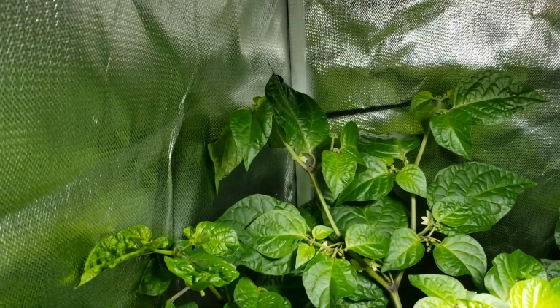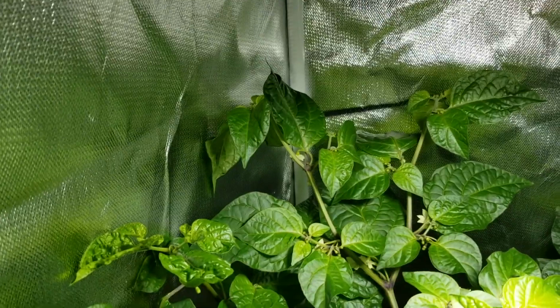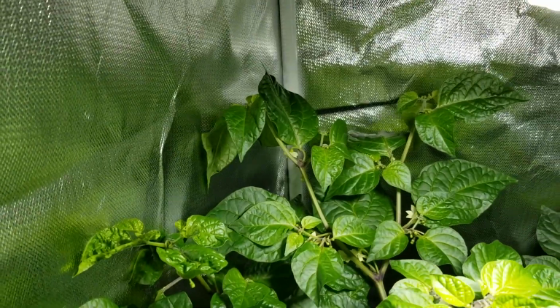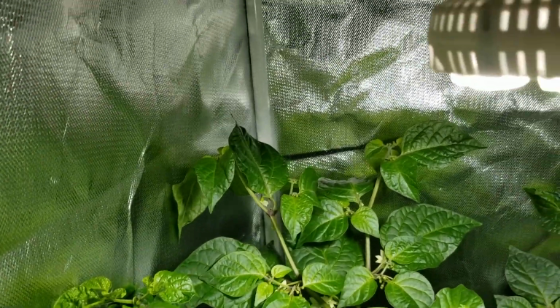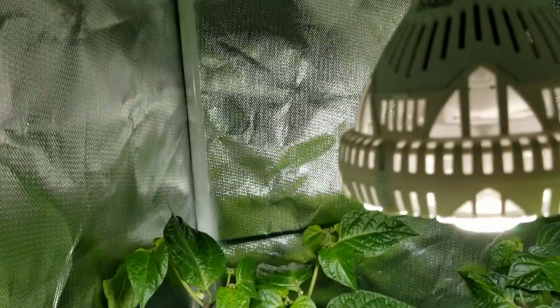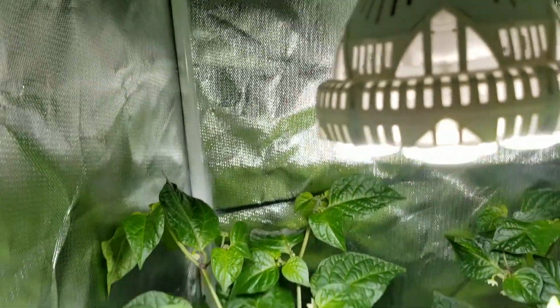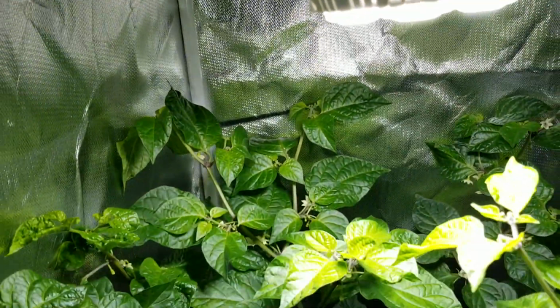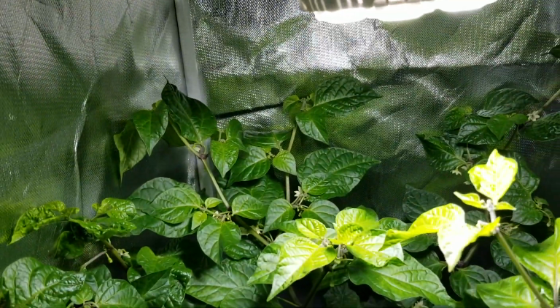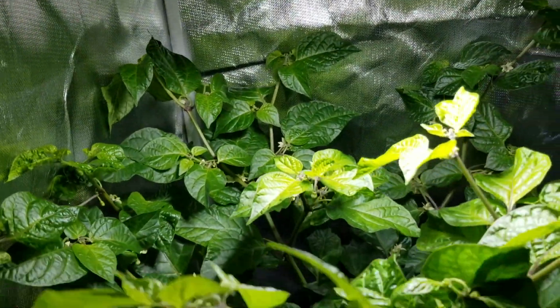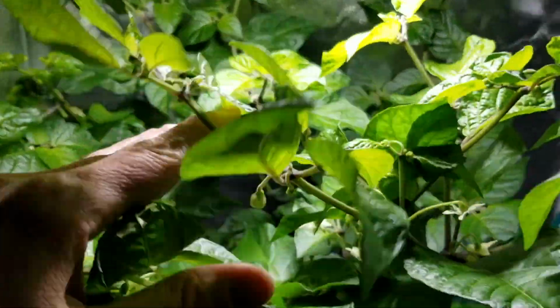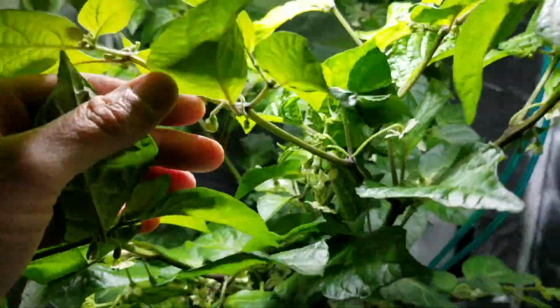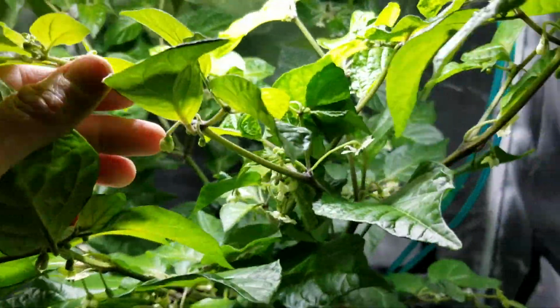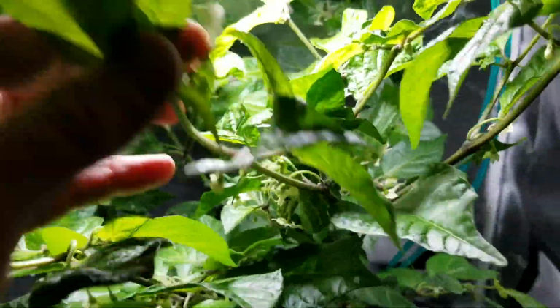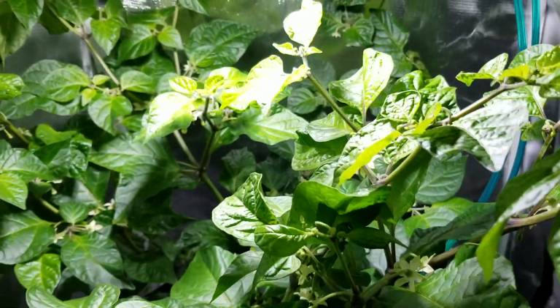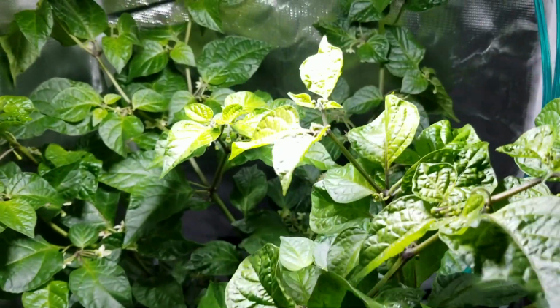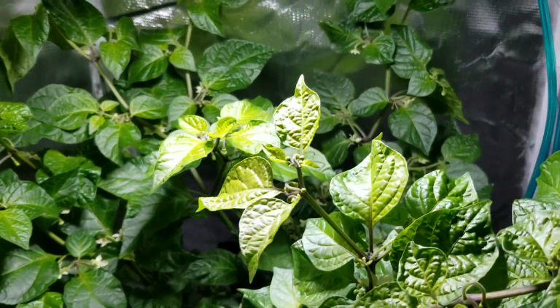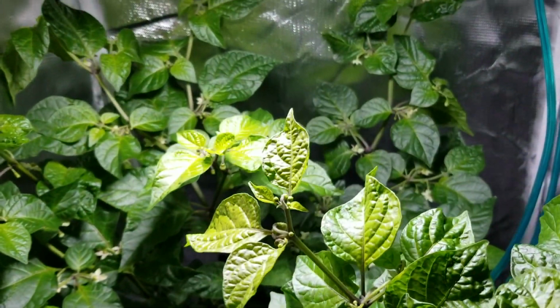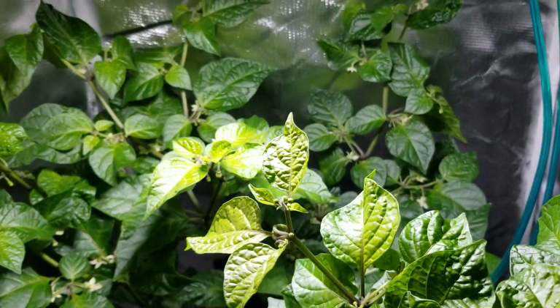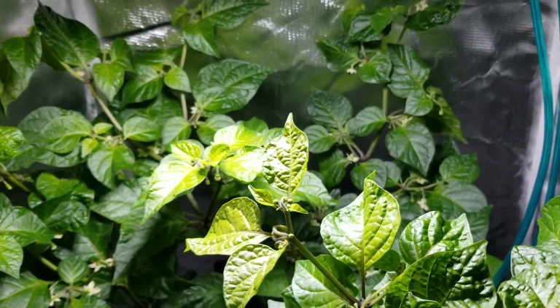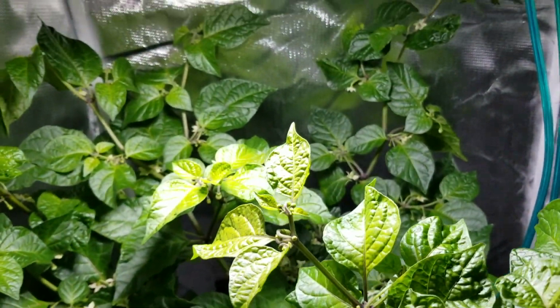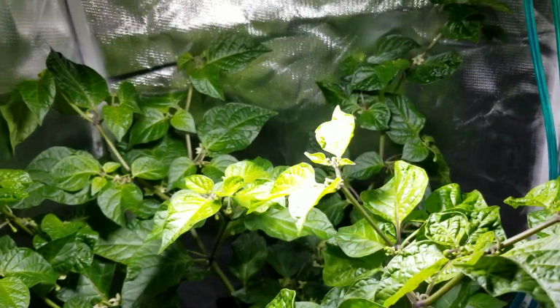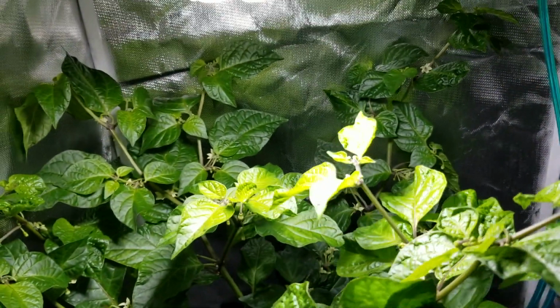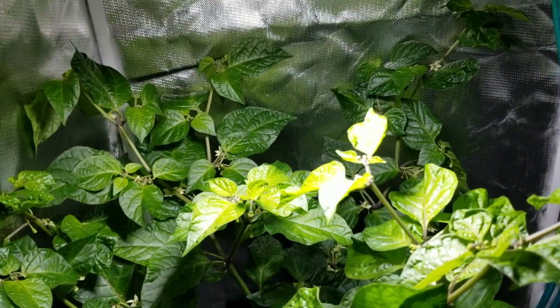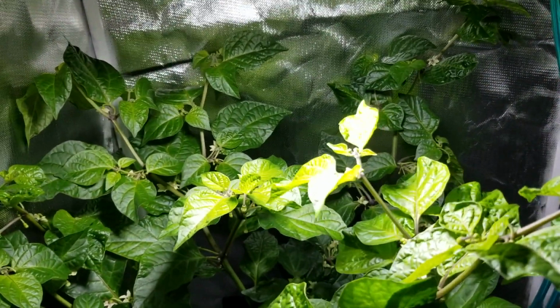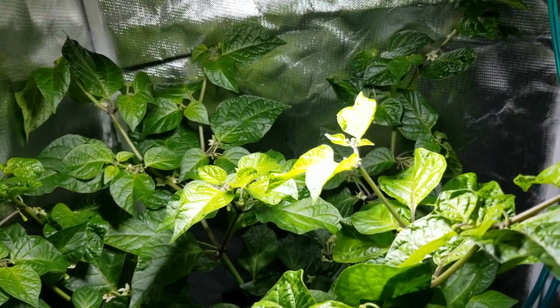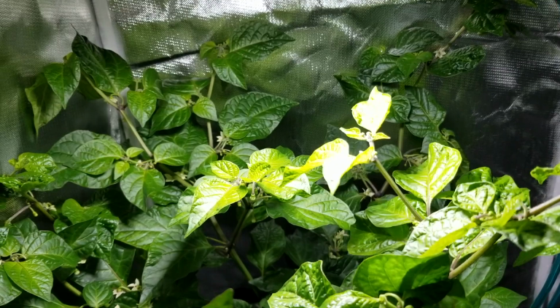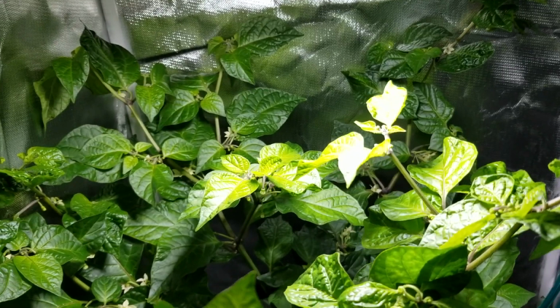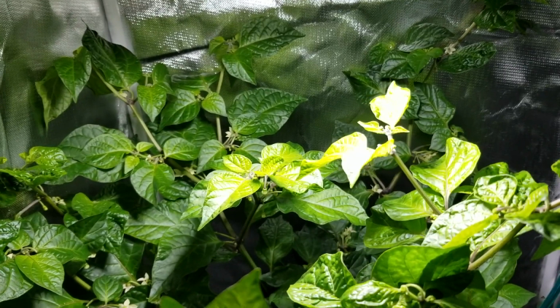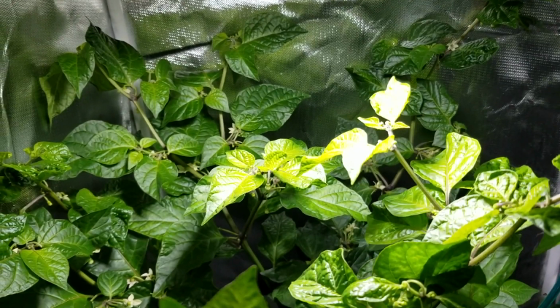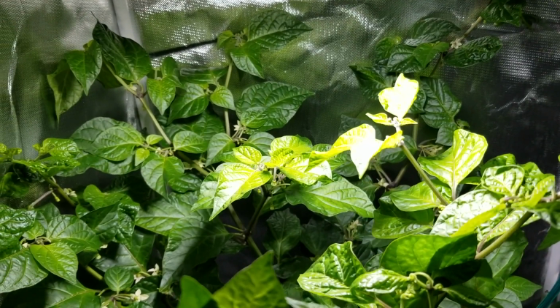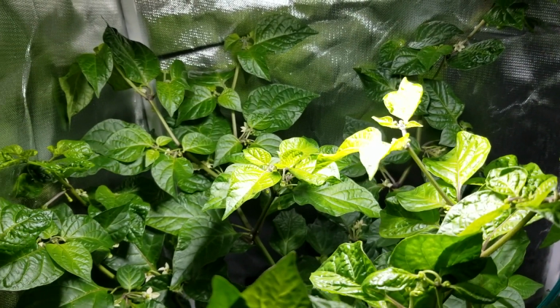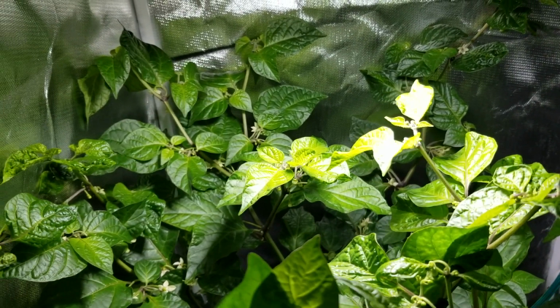I'm not displeased at all with the results on this as a grow light — it's doing very well. Just wanted to share that. I hope you liked it. Thank you very much for watching. Please like, comment, and subscribe.